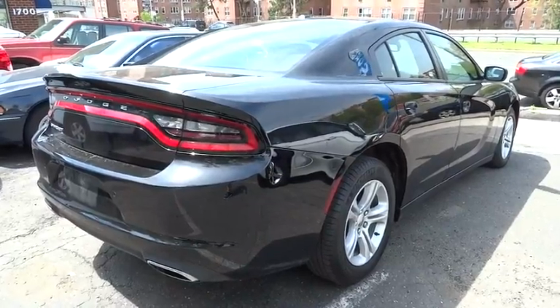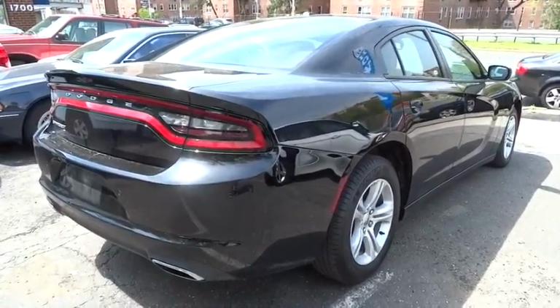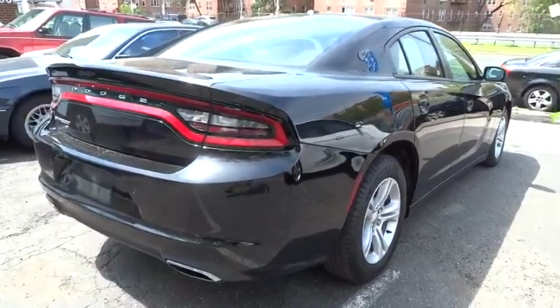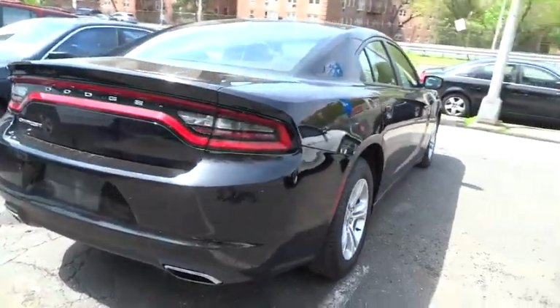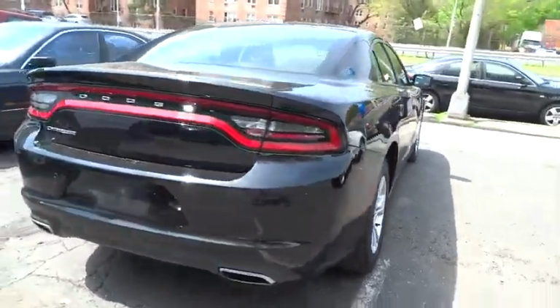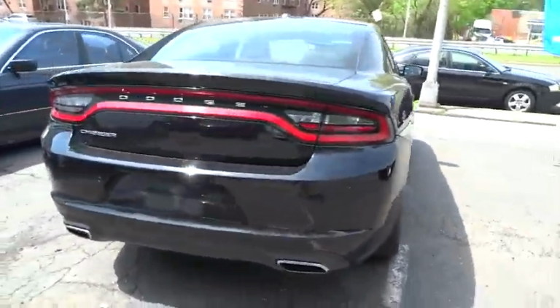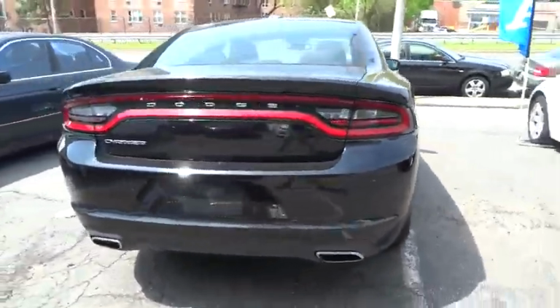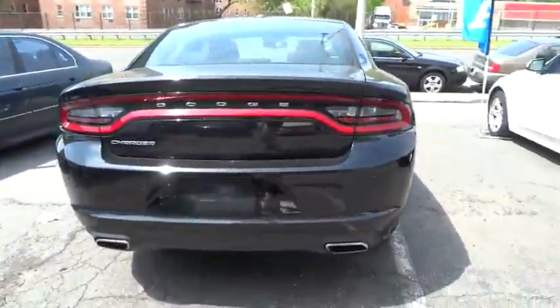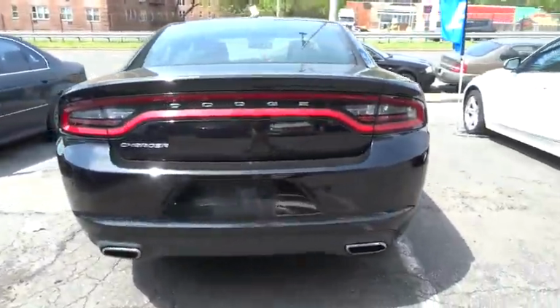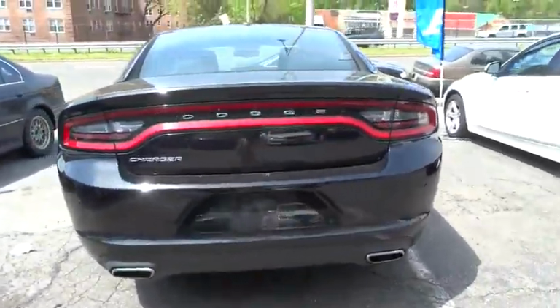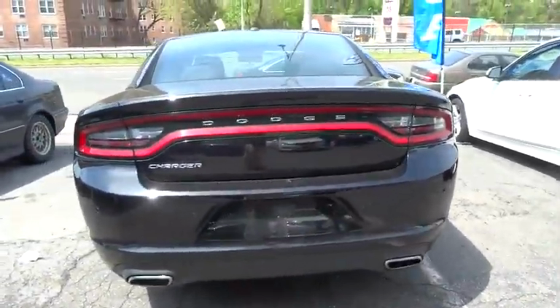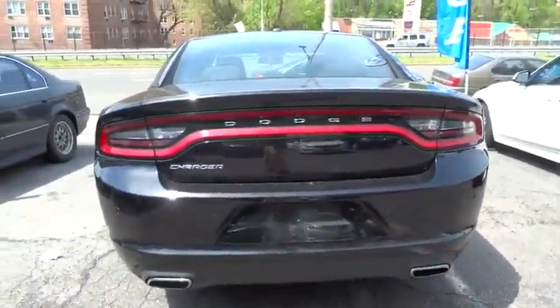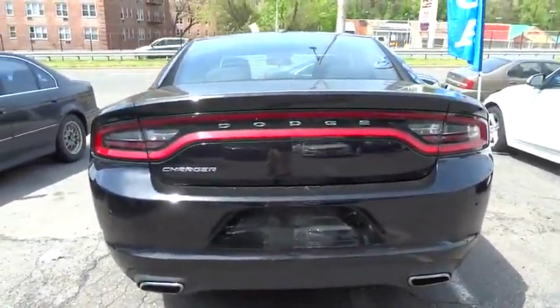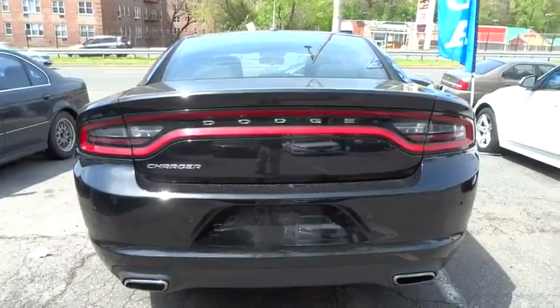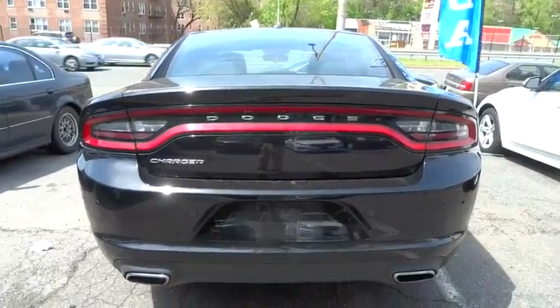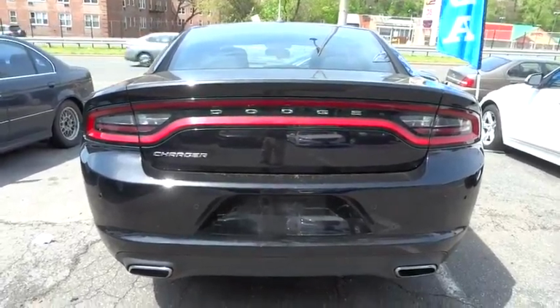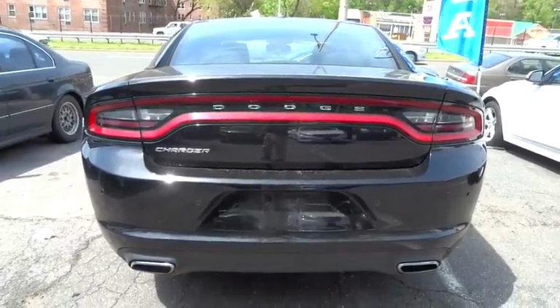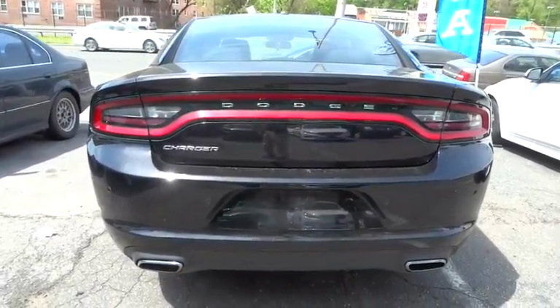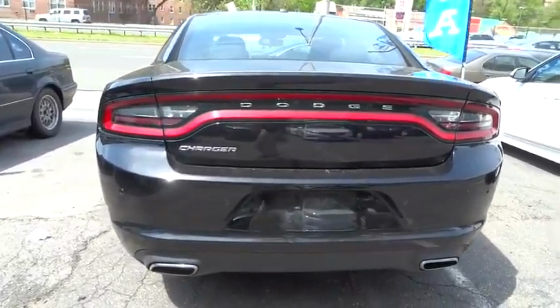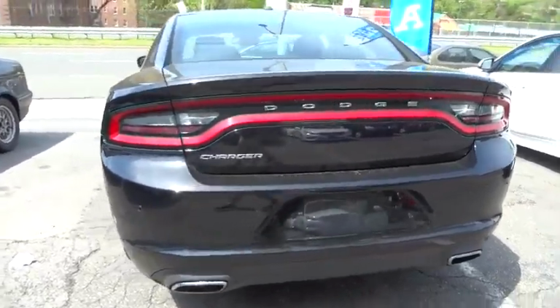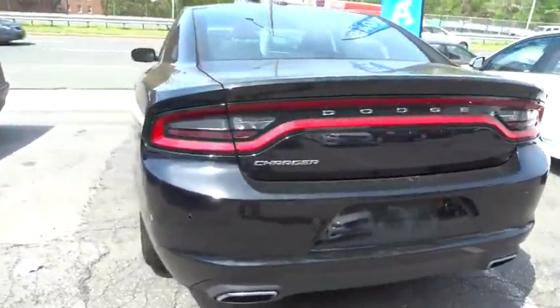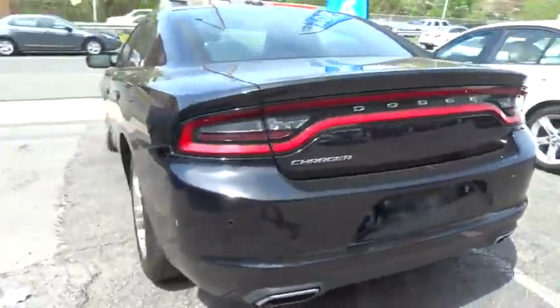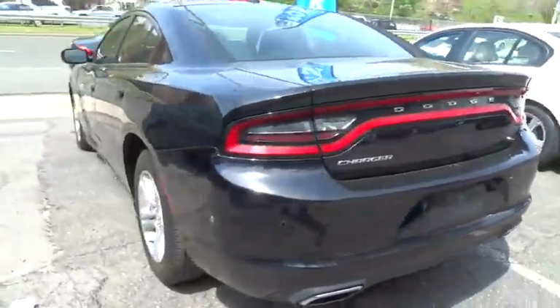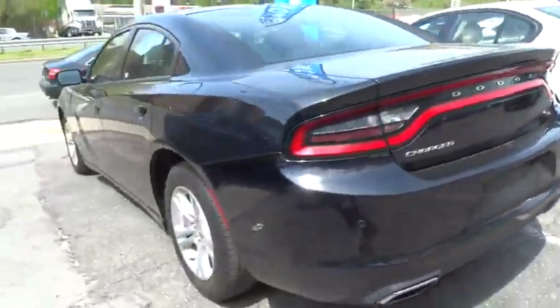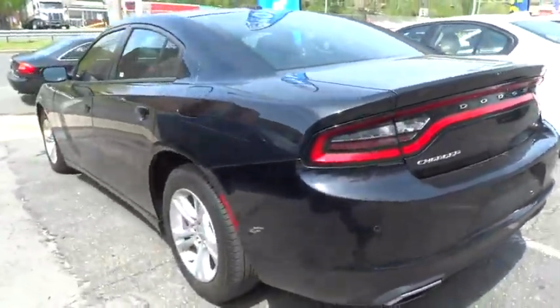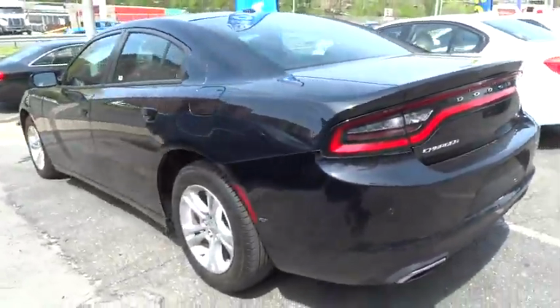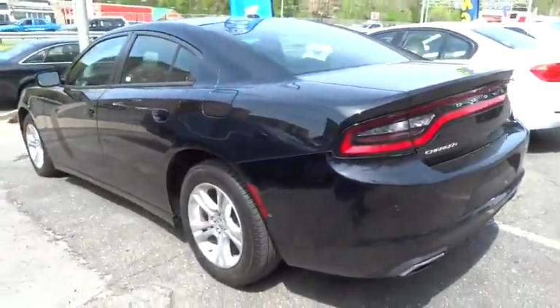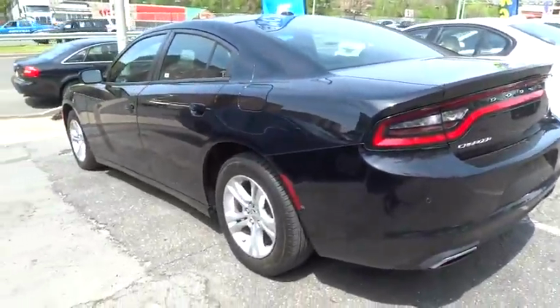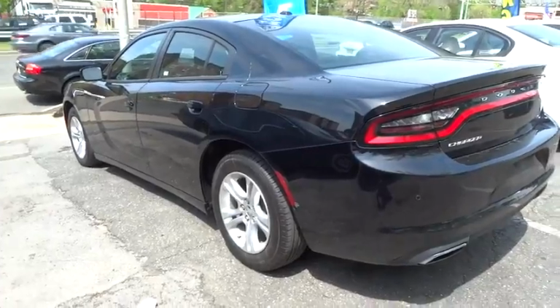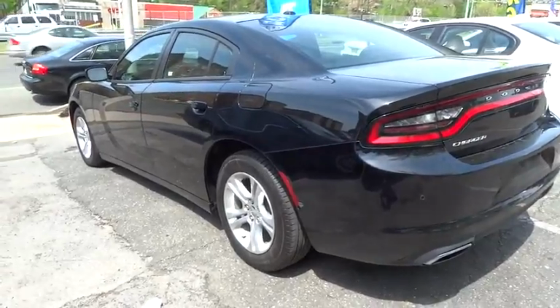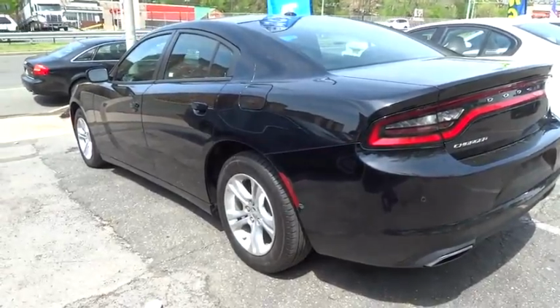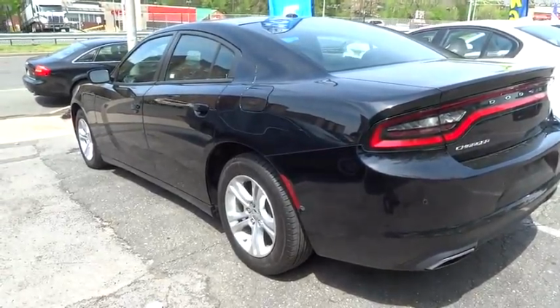Peace of mind comes standard with Charger's 5-star government front and side impact crash test rating. This vehicle has less than 35,000 miles. Here are some of this vehicle's great options.